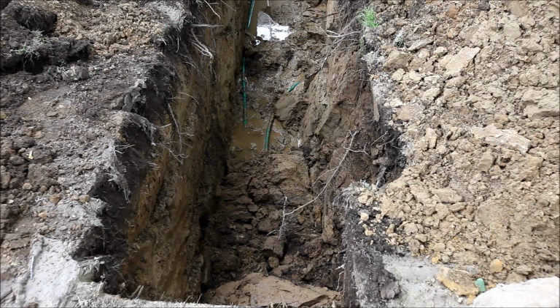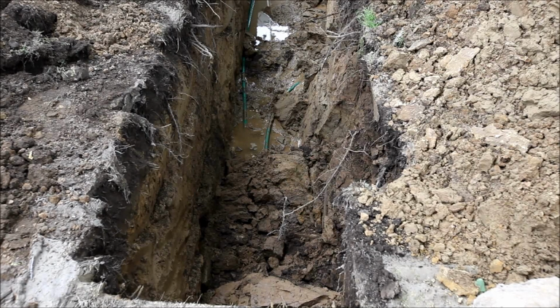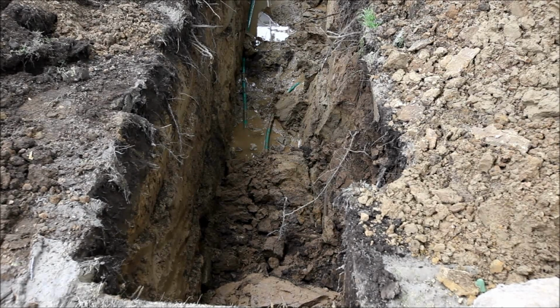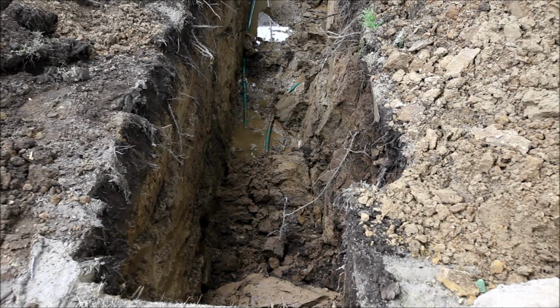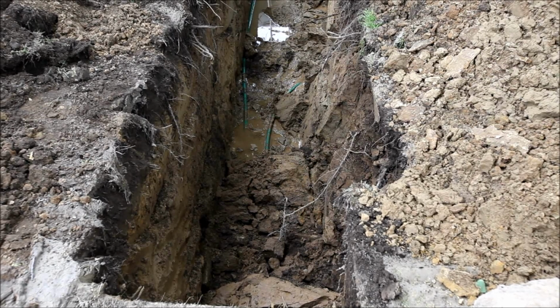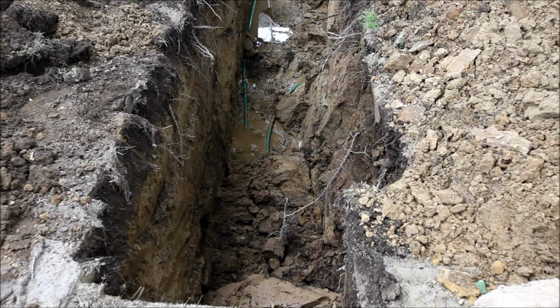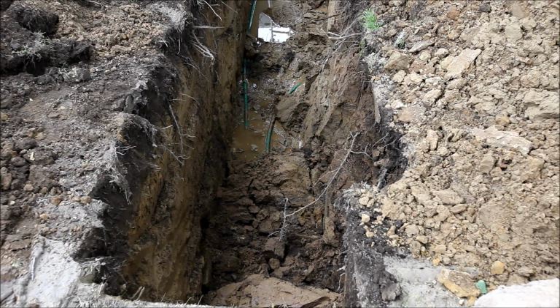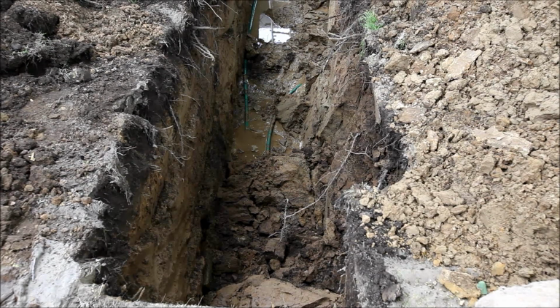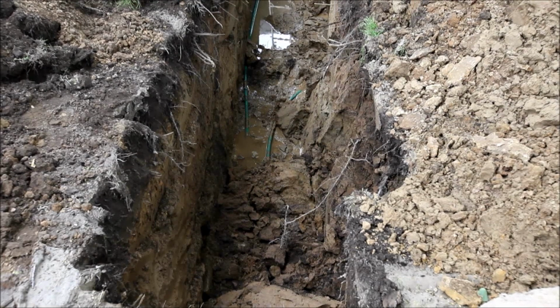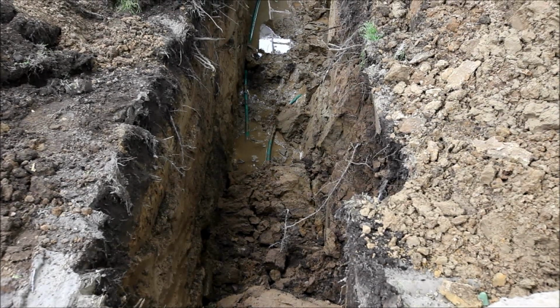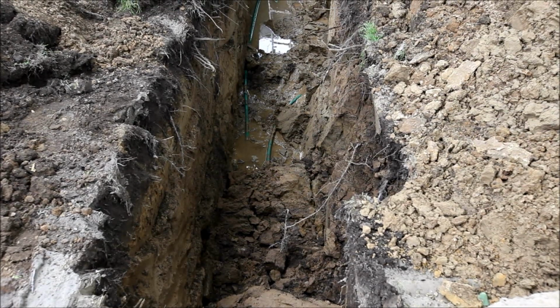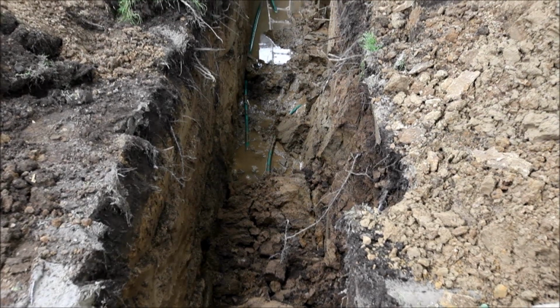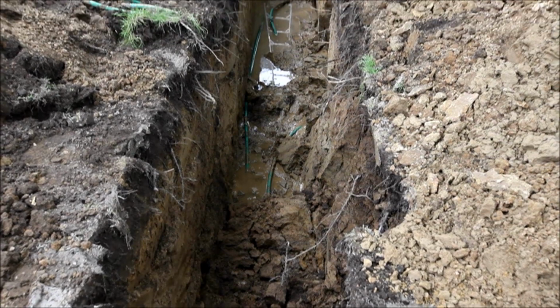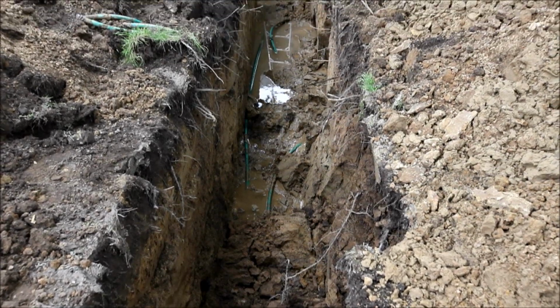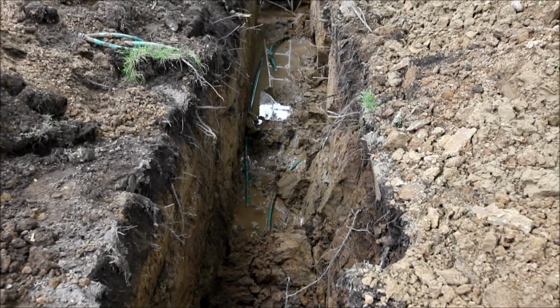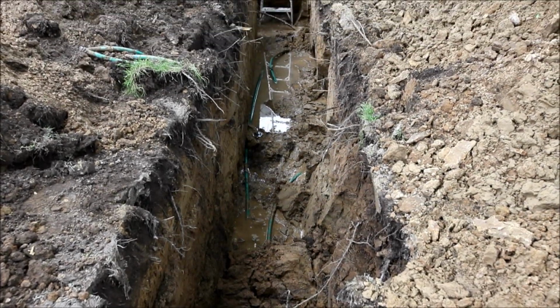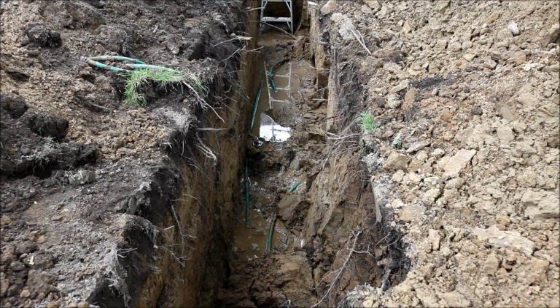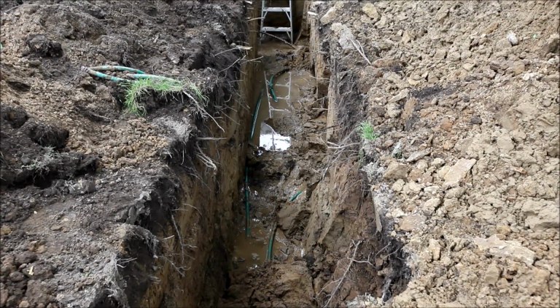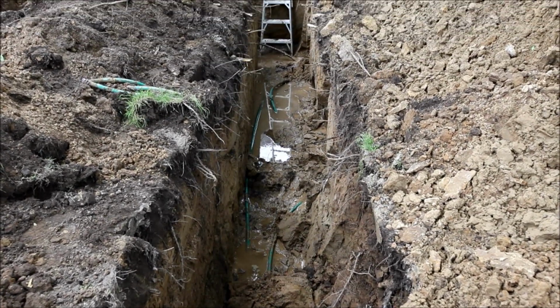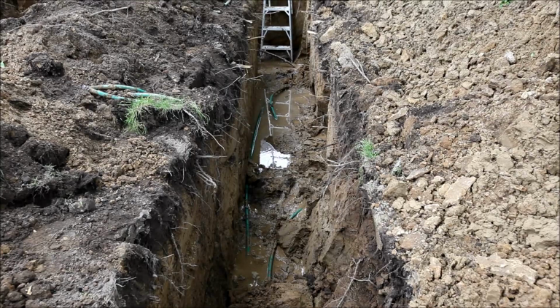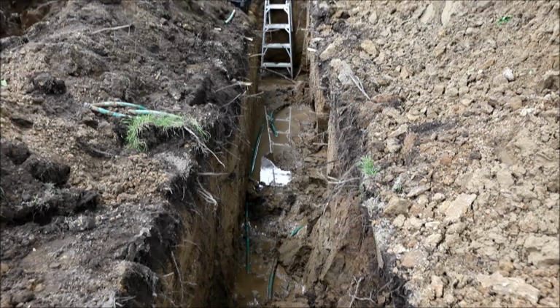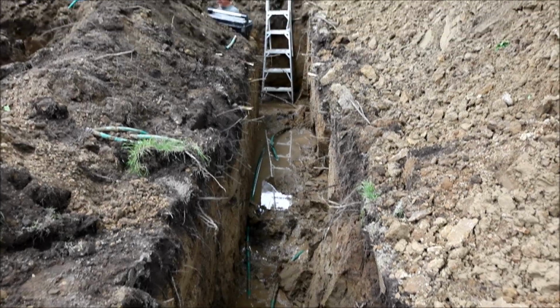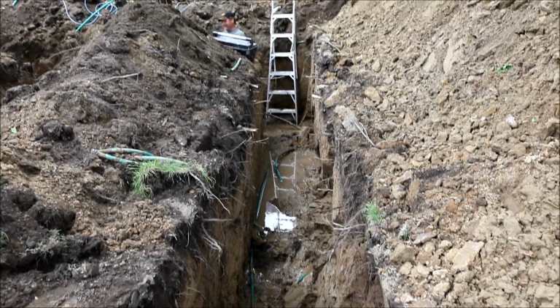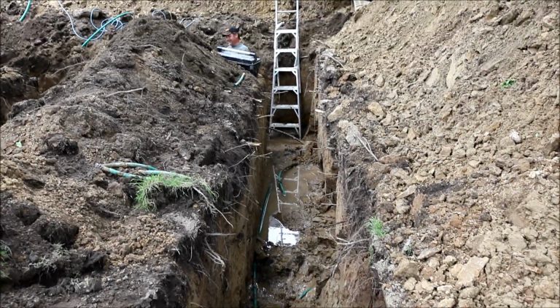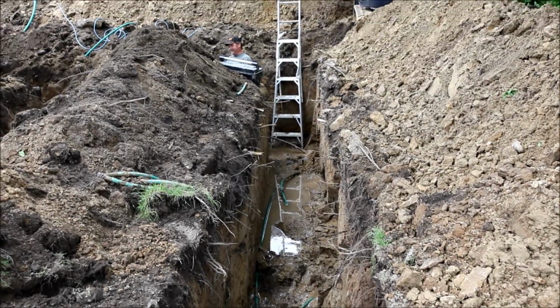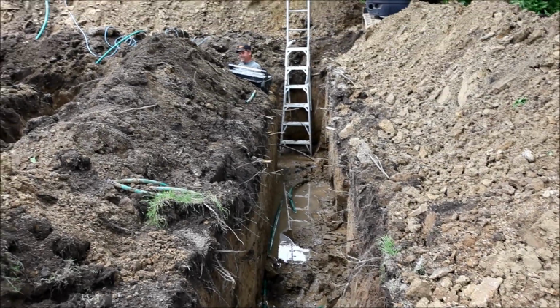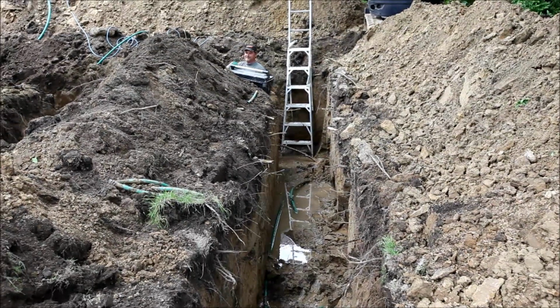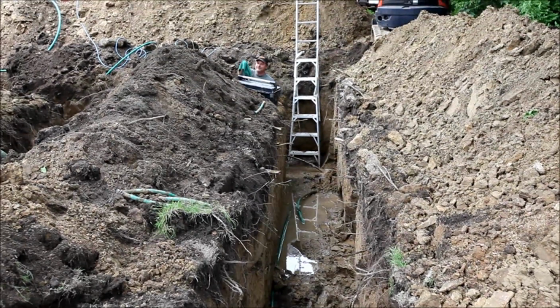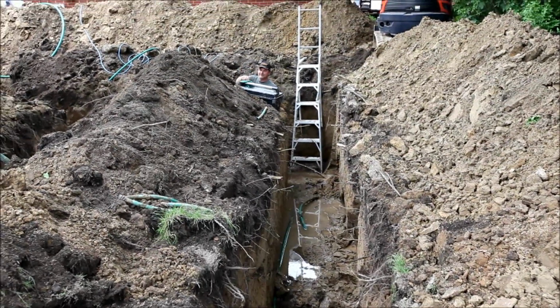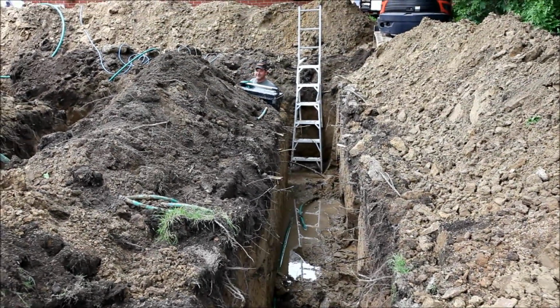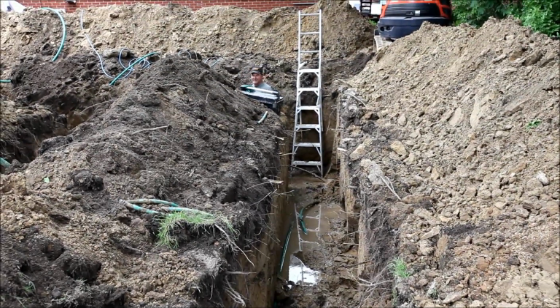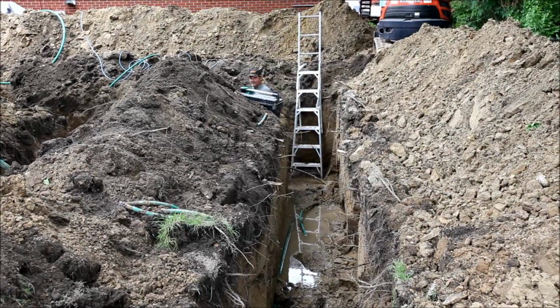It's a bit hard to see, but the fusion is done in these three pipes, and Mark's working on the other ones on the other side now.